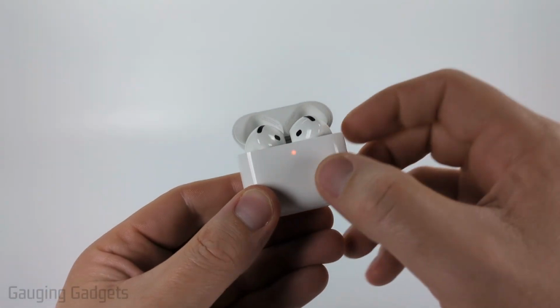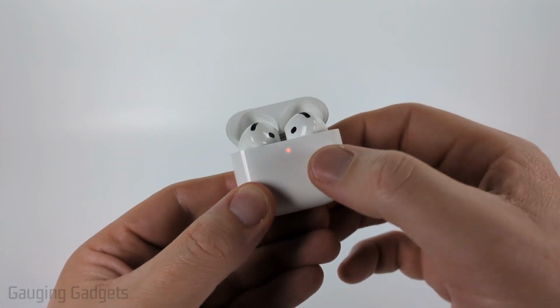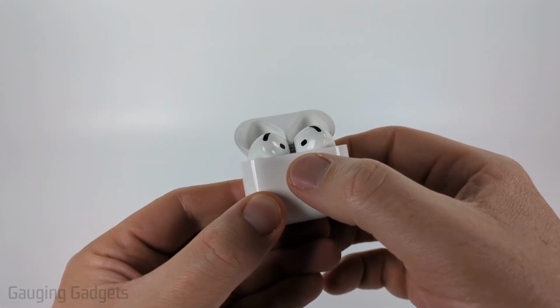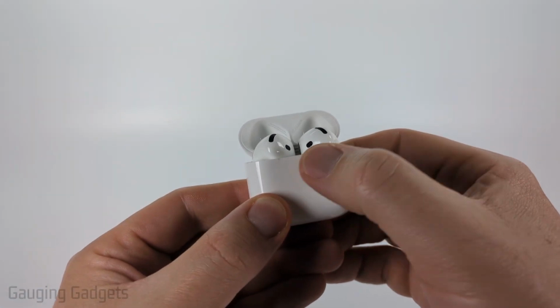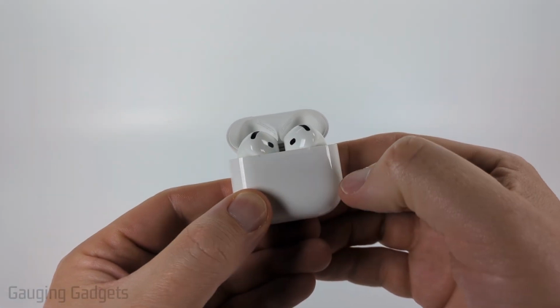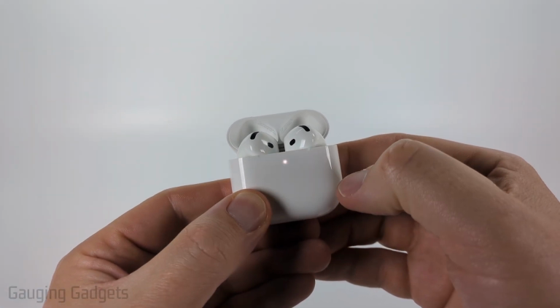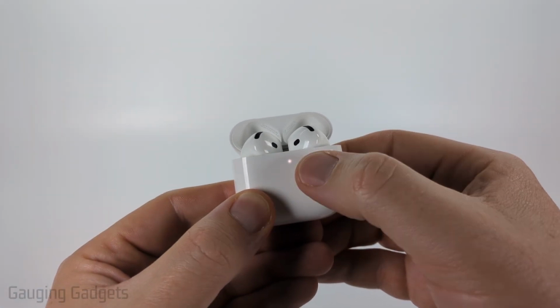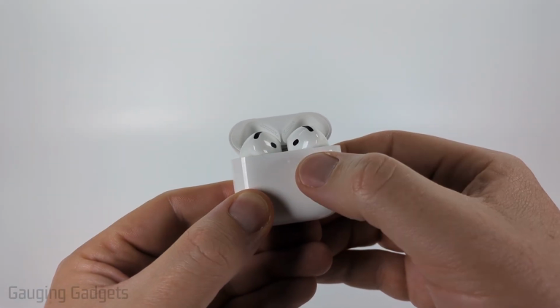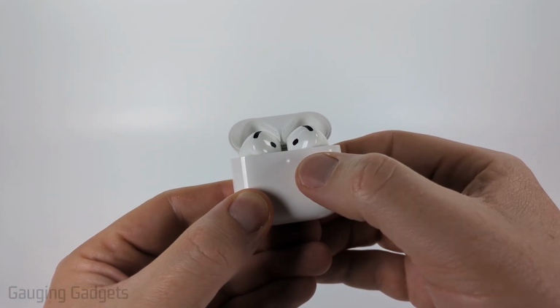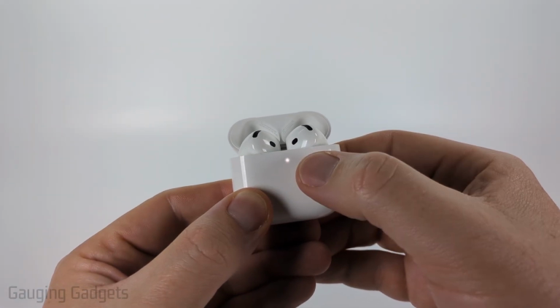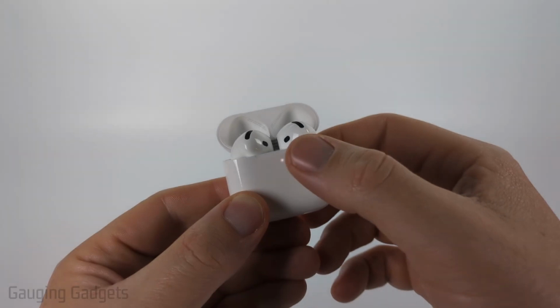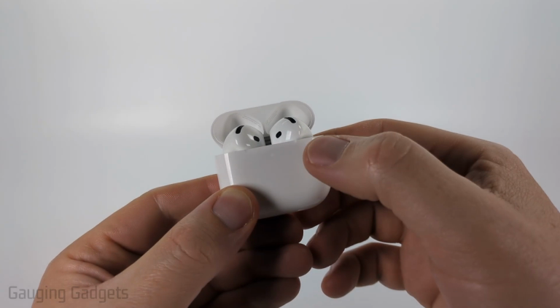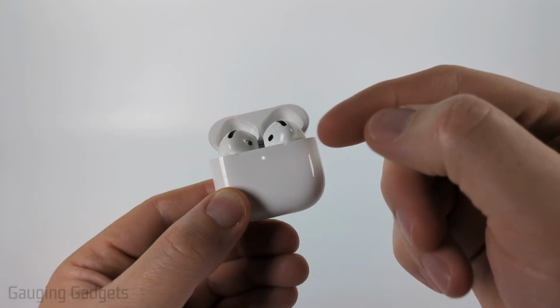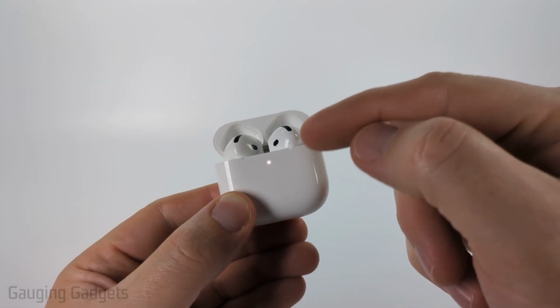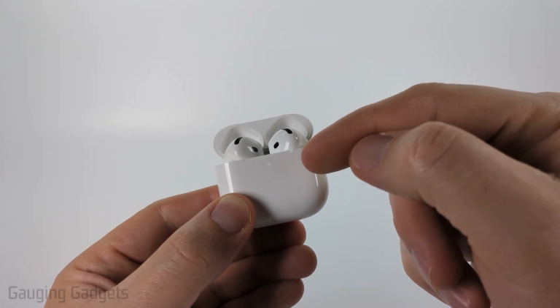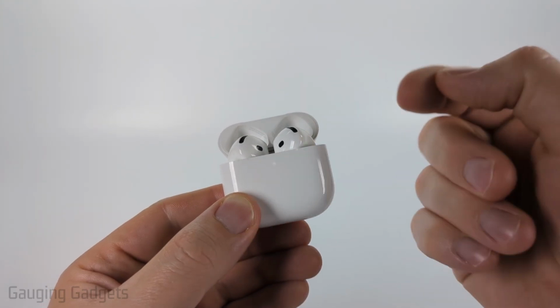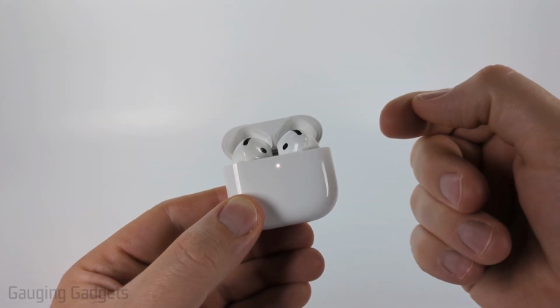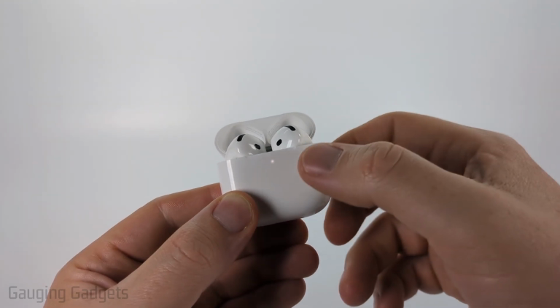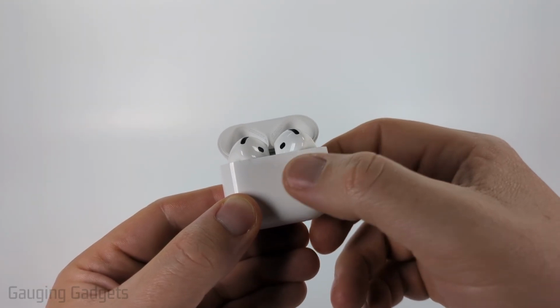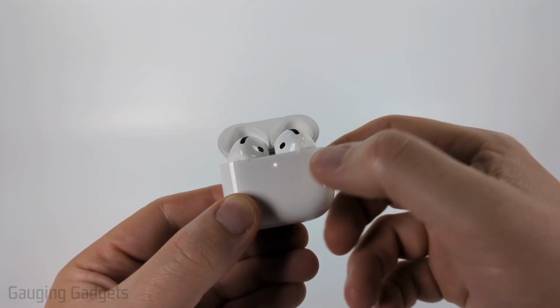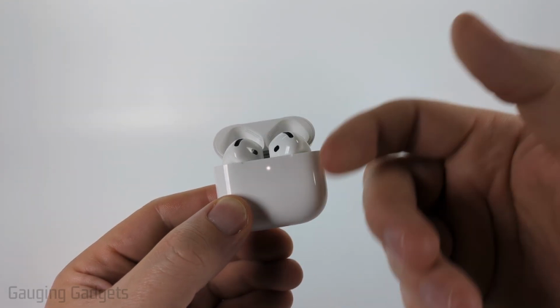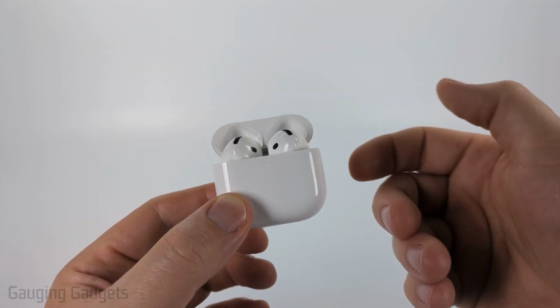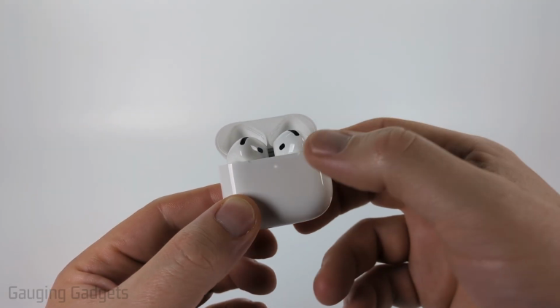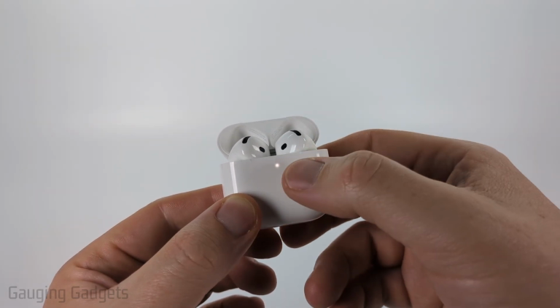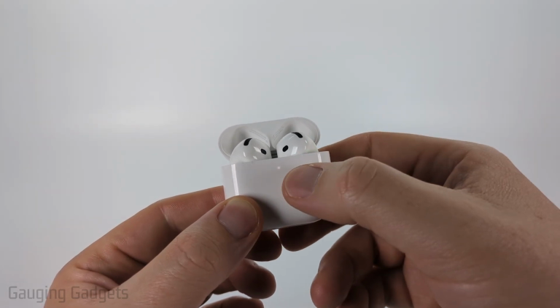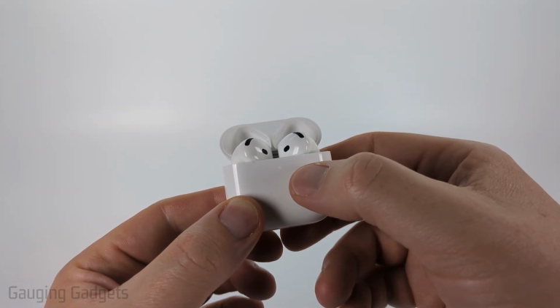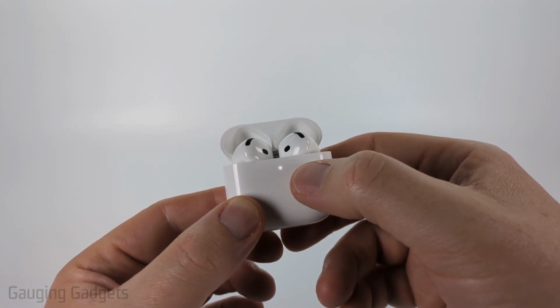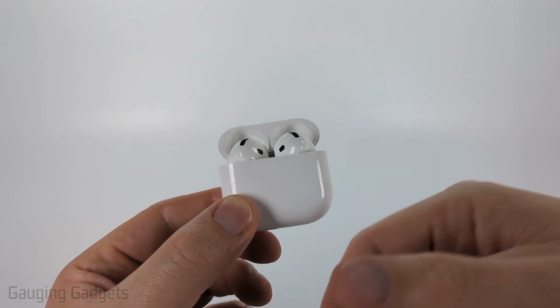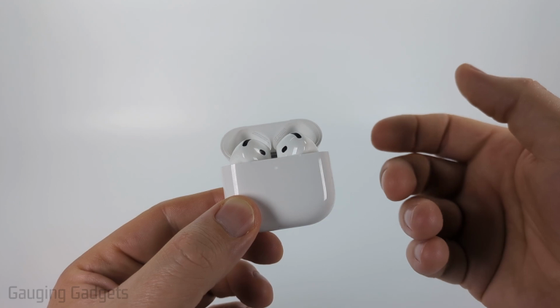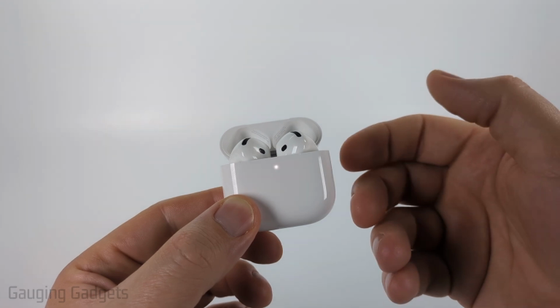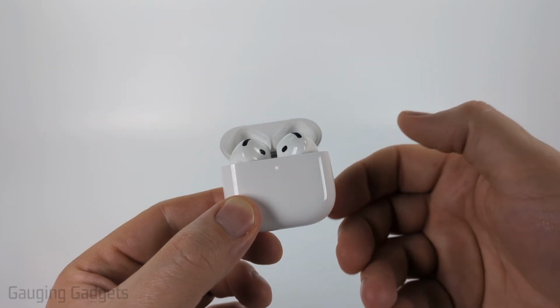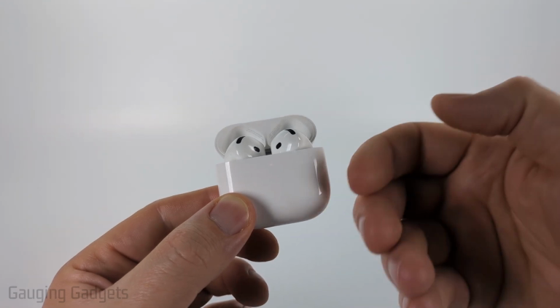When you see the light, double tap the light and you'll see it start blinking white. We just want to make sure that they don't connect to anything else, and that while we're connecting to our PC, they're still blinking white — because they may time out before we do that.